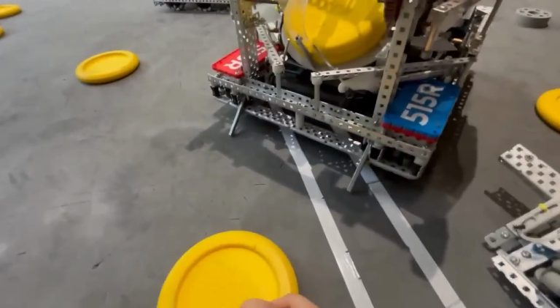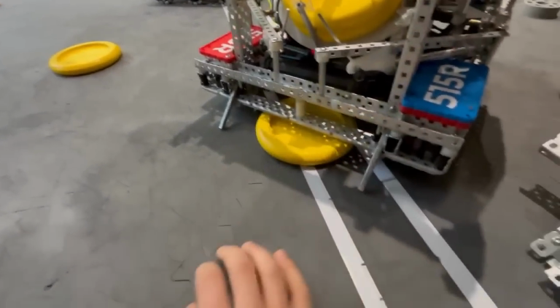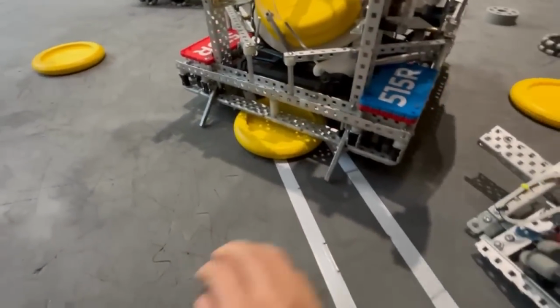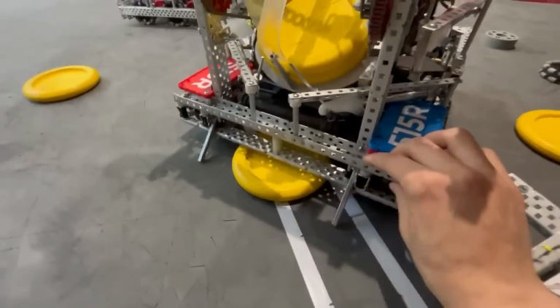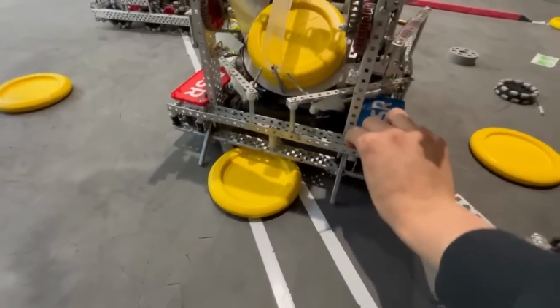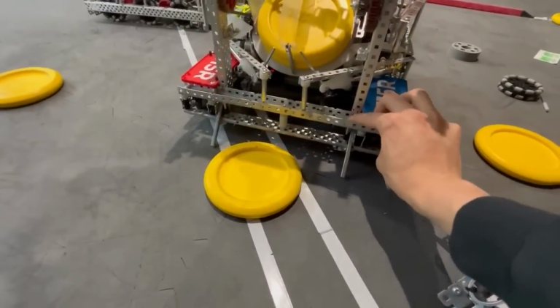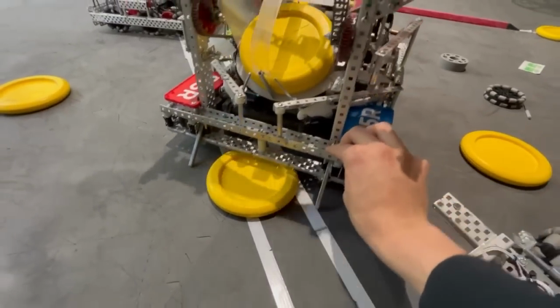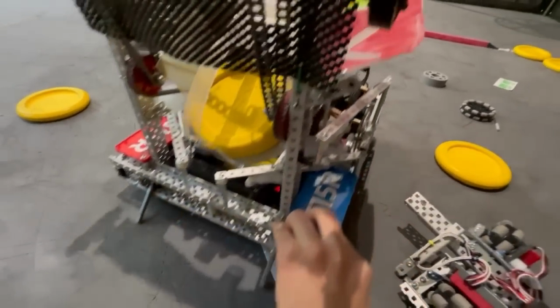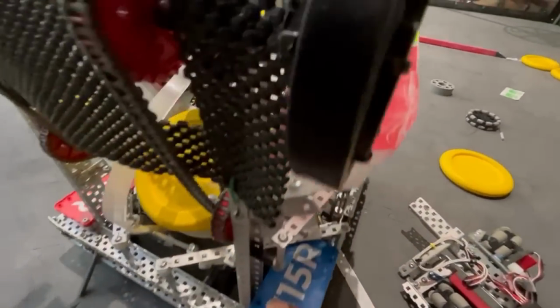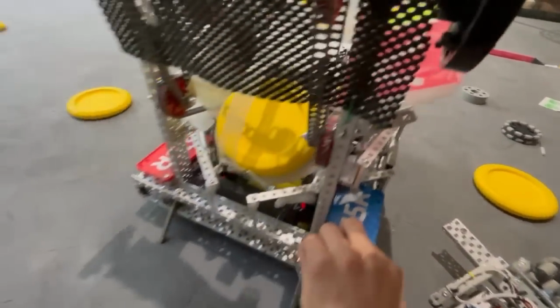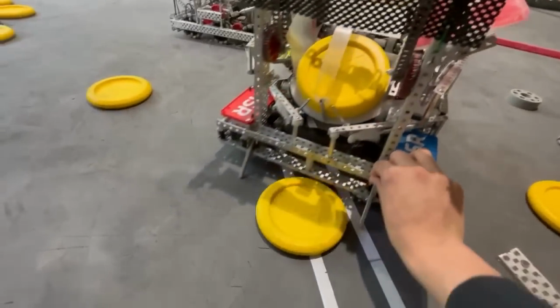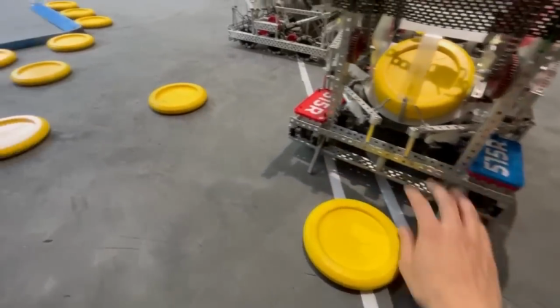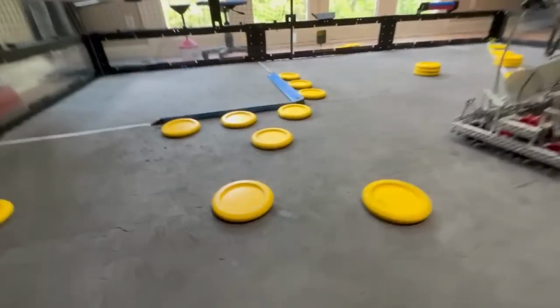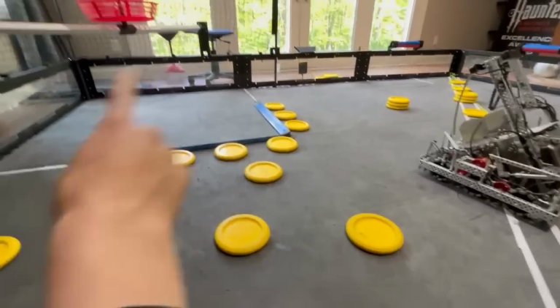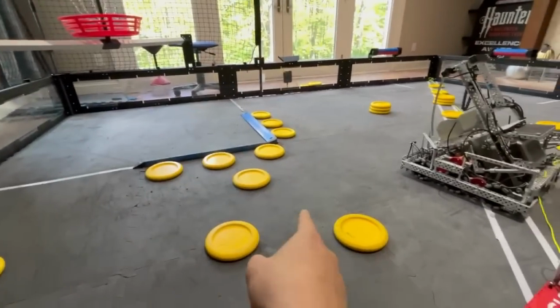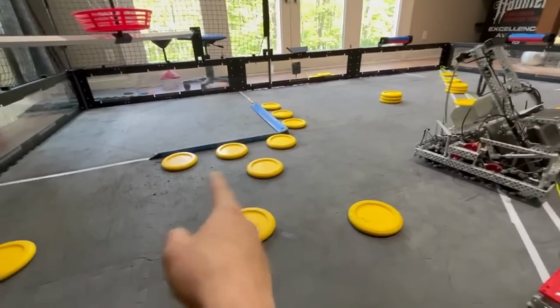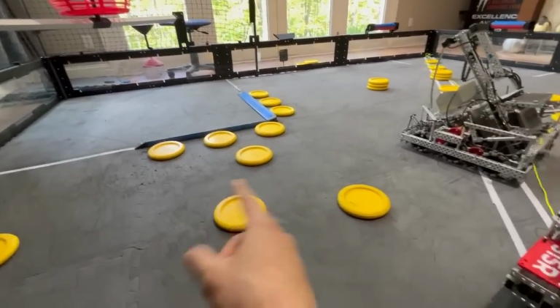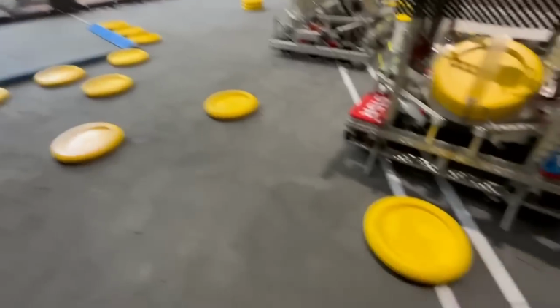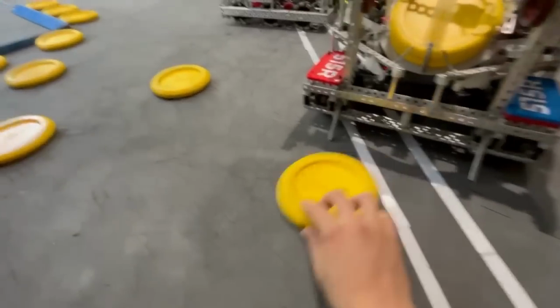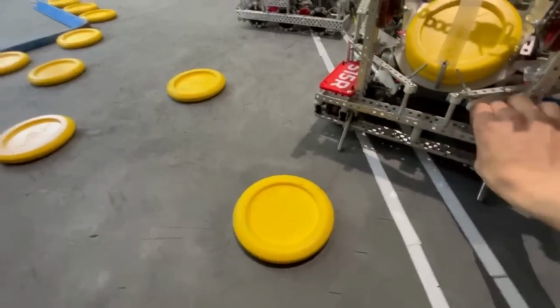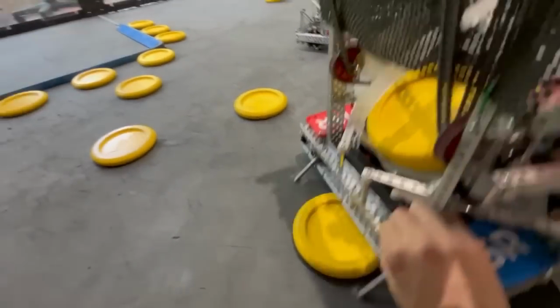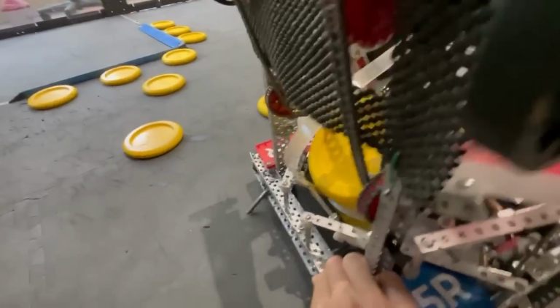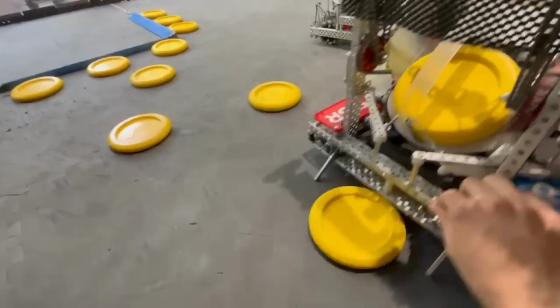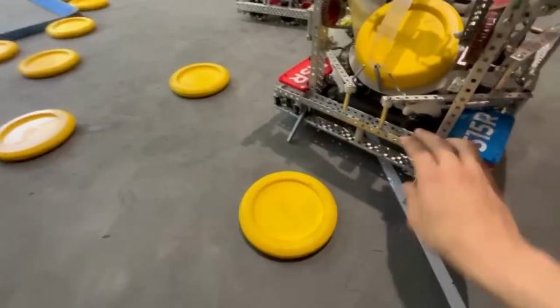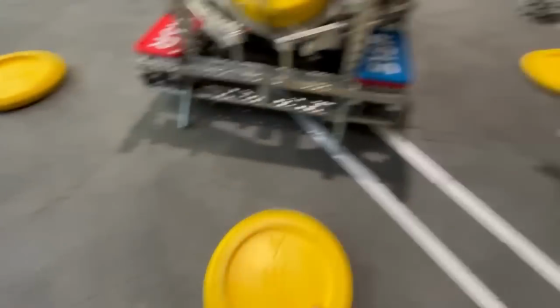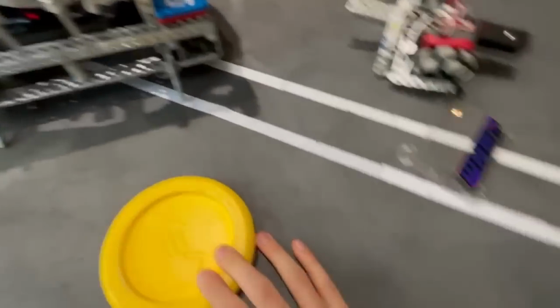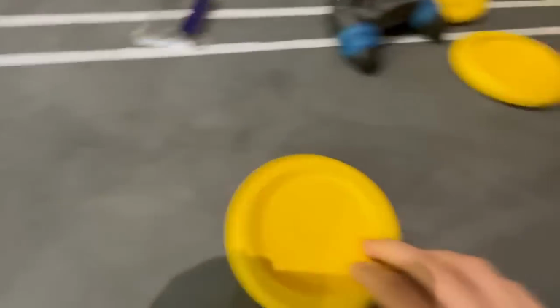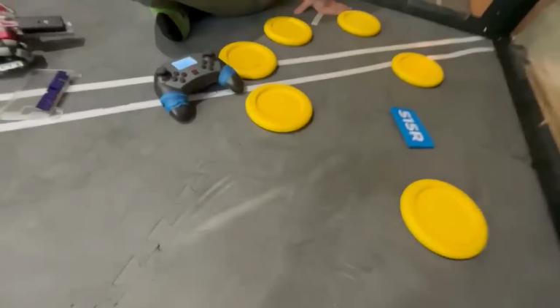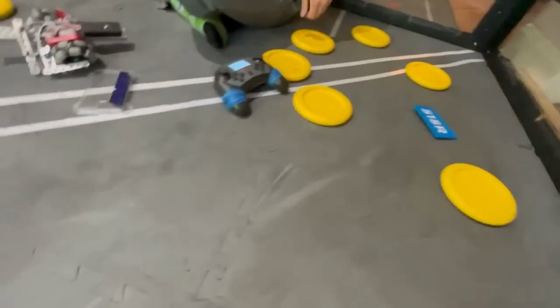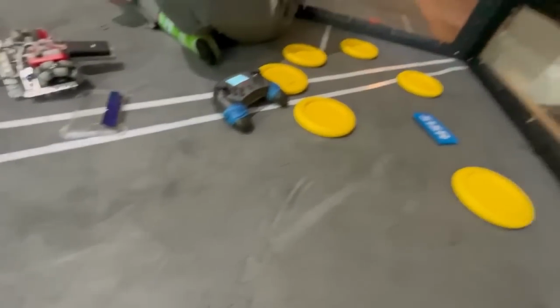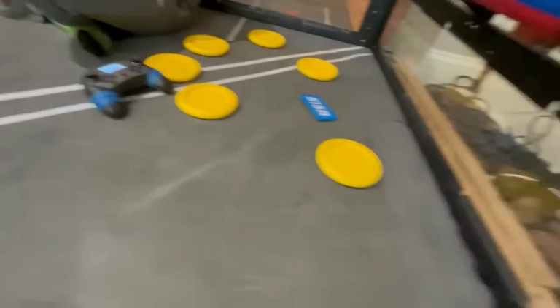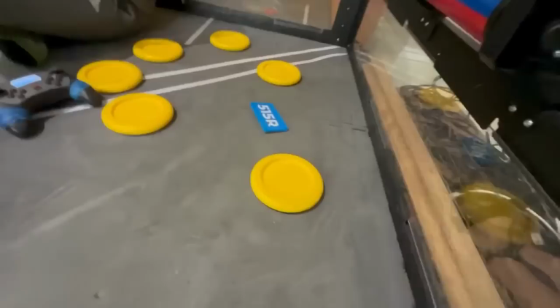One other thing — discs could slide out of the robot, which was nice. If you jumped over the barrier and discs are there, you keep driving and they slide out. Same thing if there's a roller with a disc in front of it.